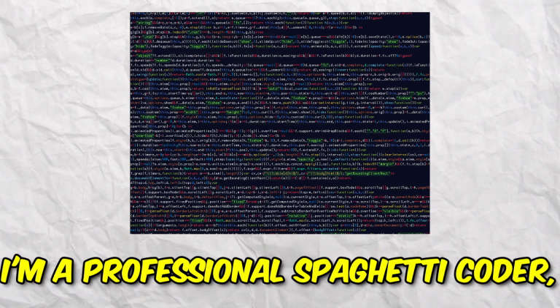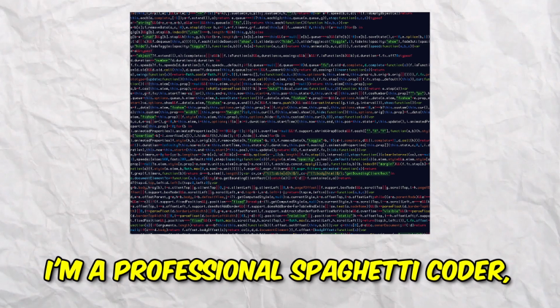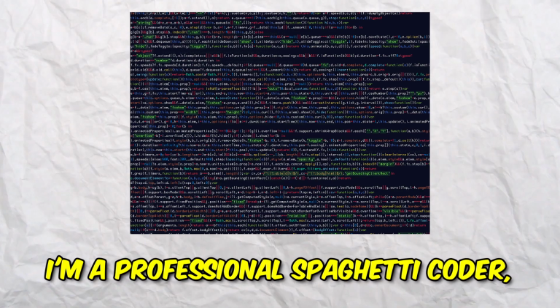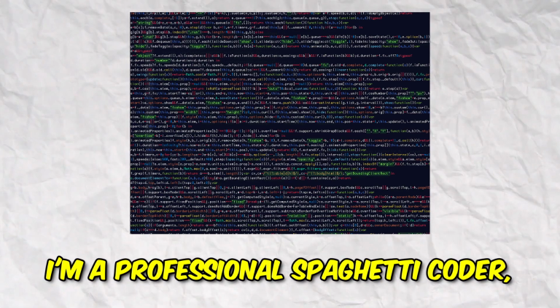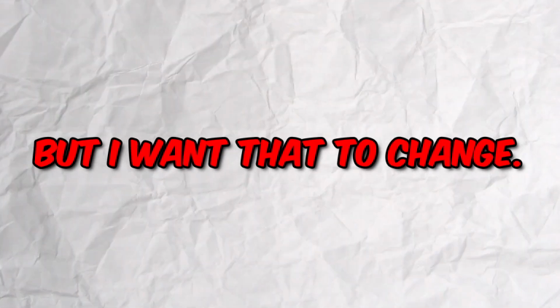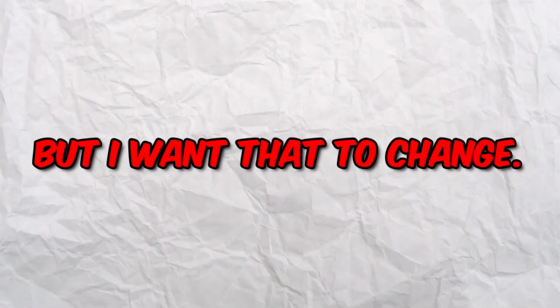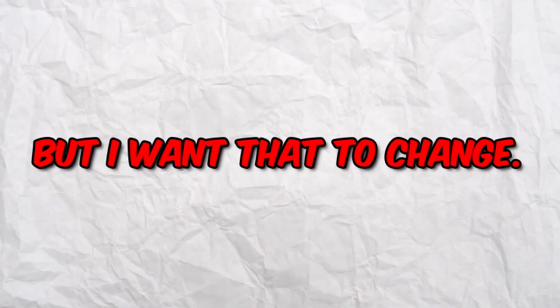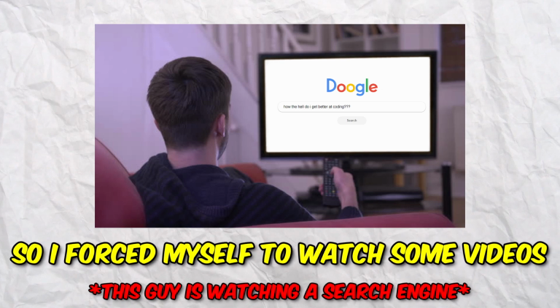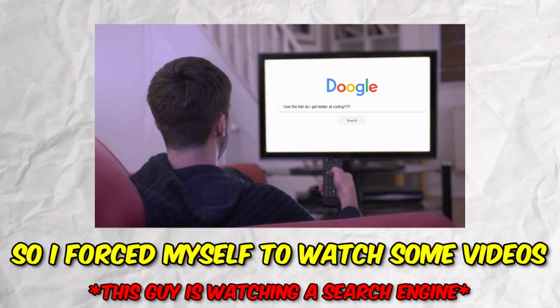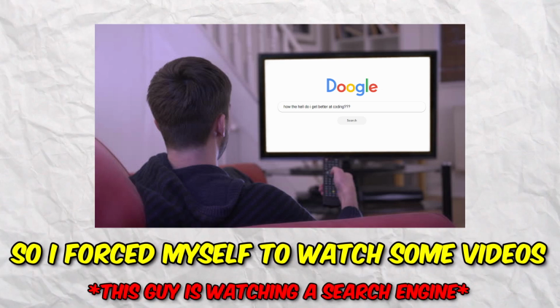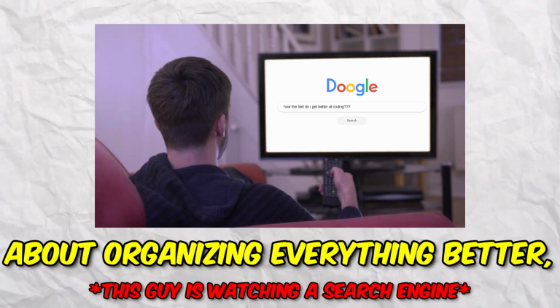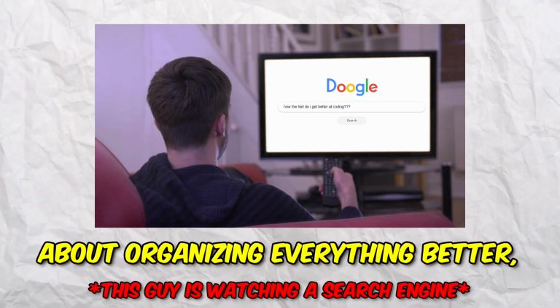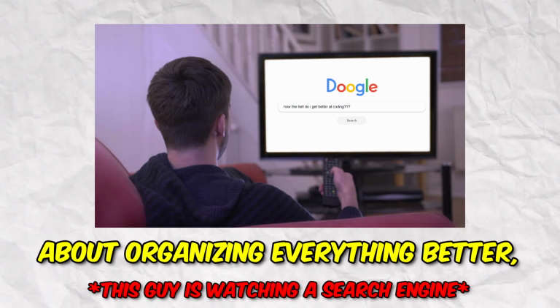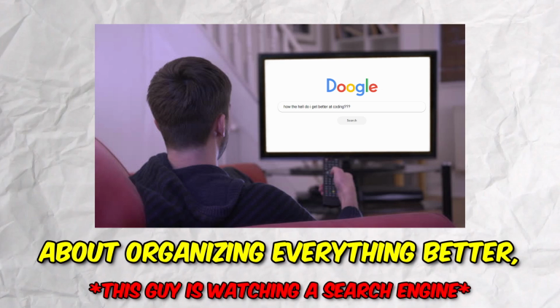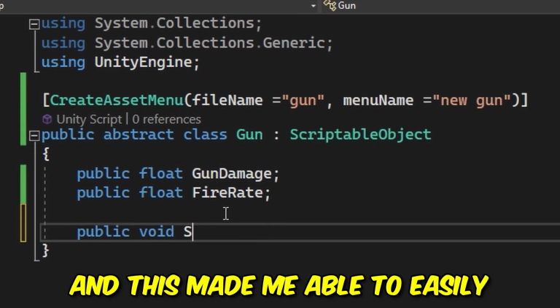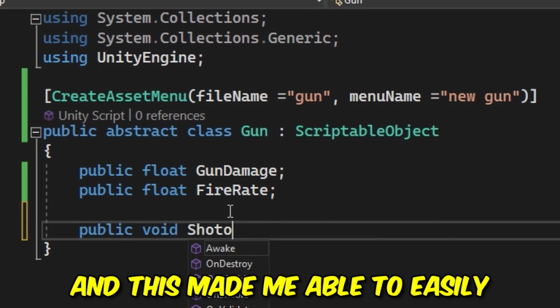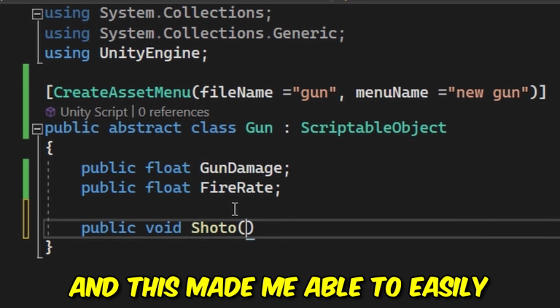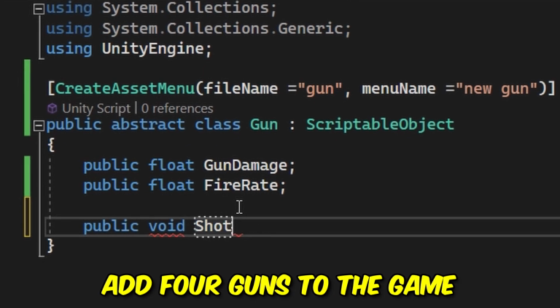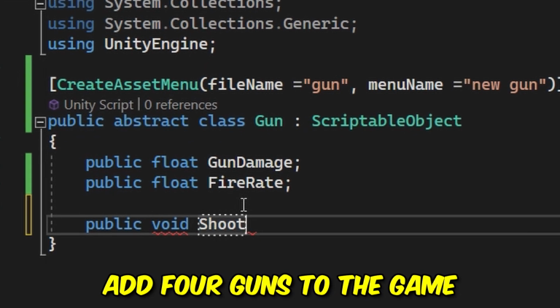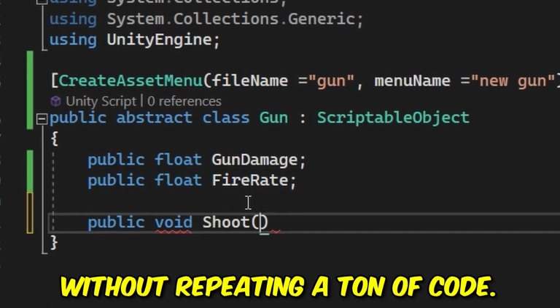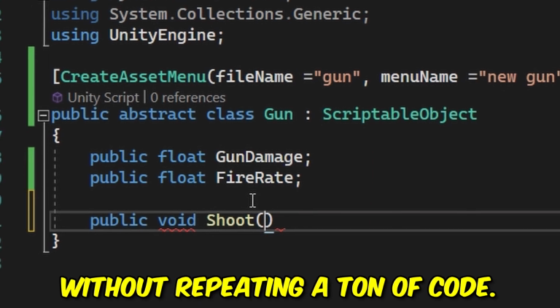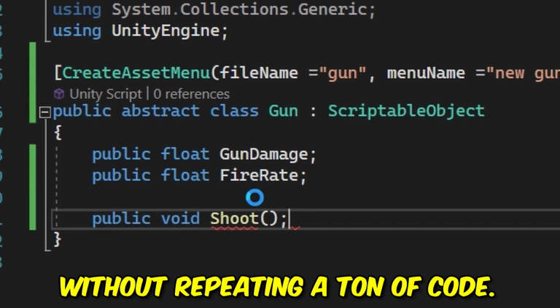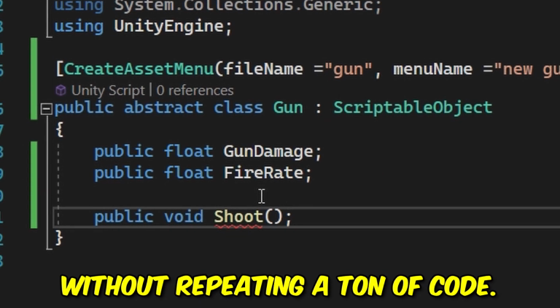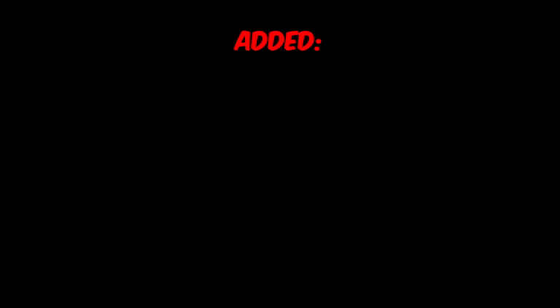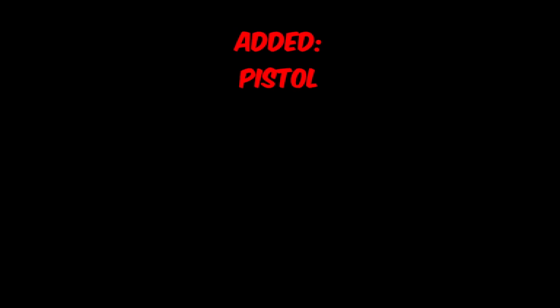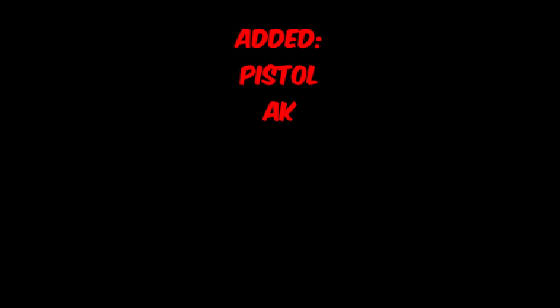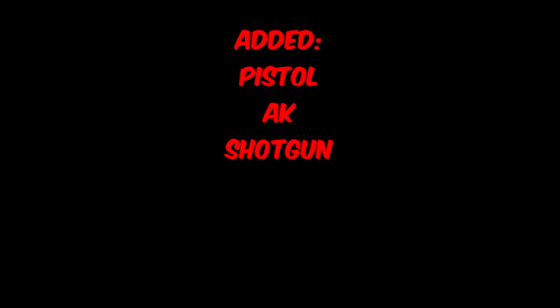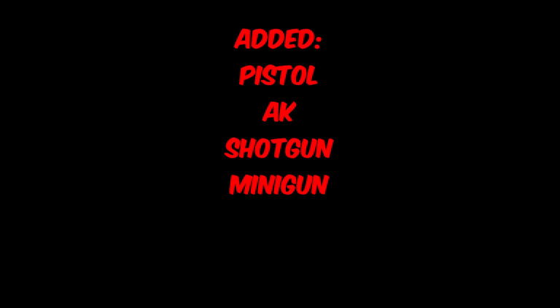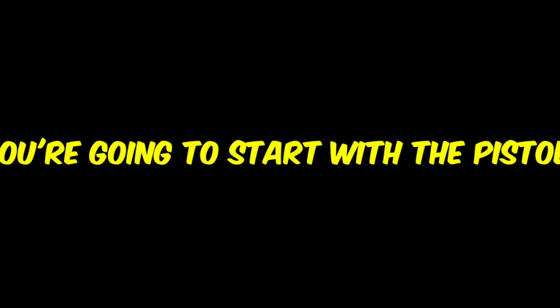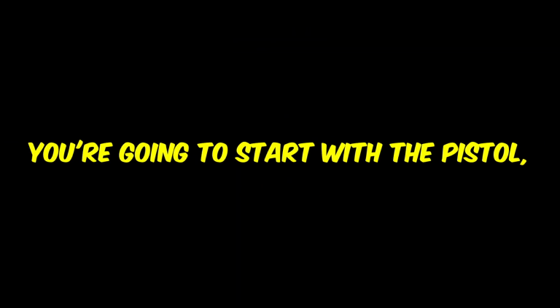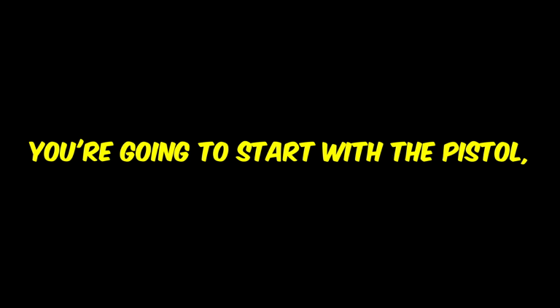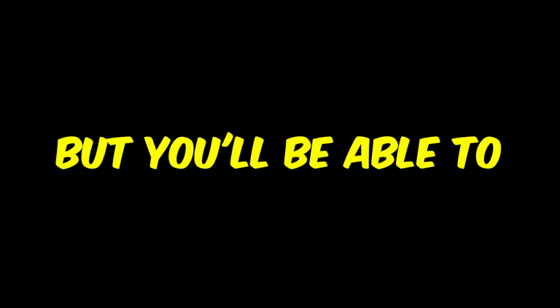I'm a professional spaghetti coder, but I want that to change, so I forced myself to watch some videos about organizing everything better. This allowed me to easily add four guns to the game without repeating a ton of code. I added a pistol, an AK, a shotgun, and a minigun. You're going to start with the pistol but you'll be able to buy other guns with money.